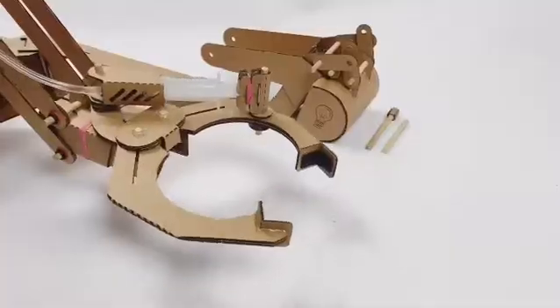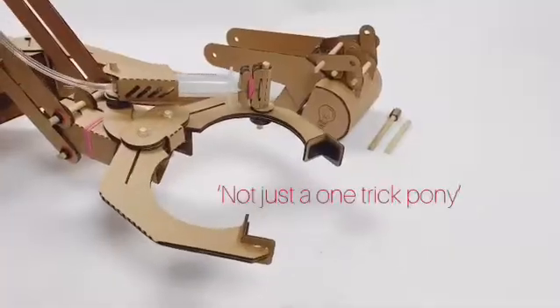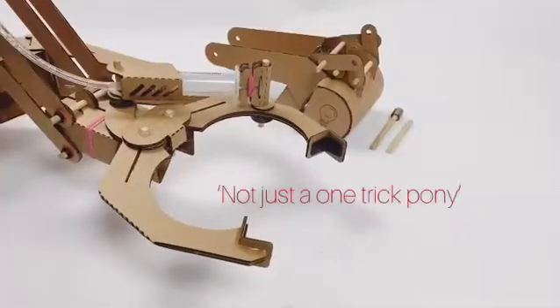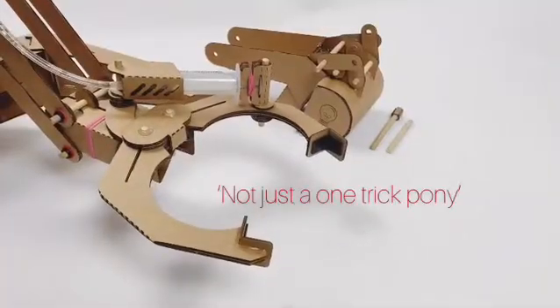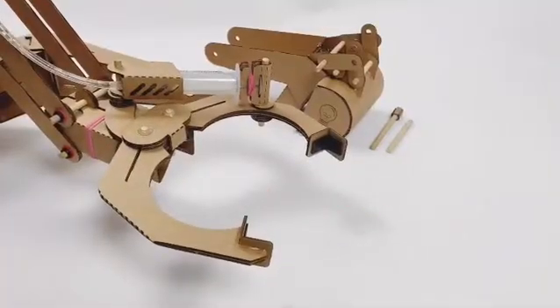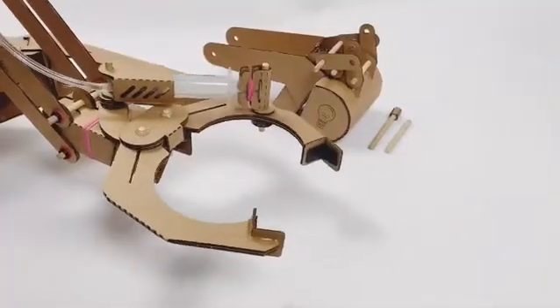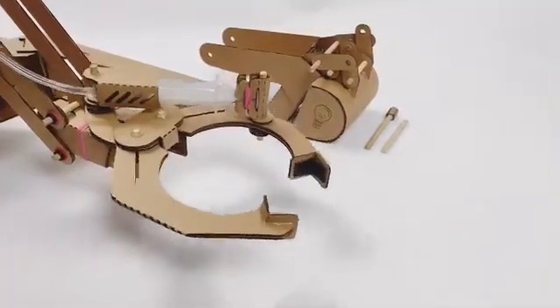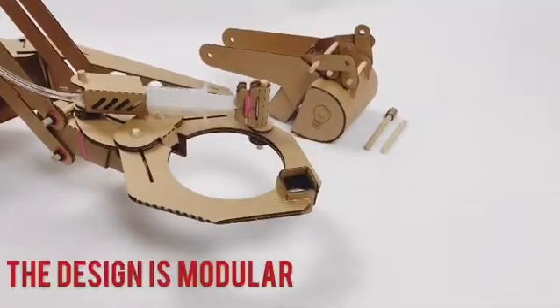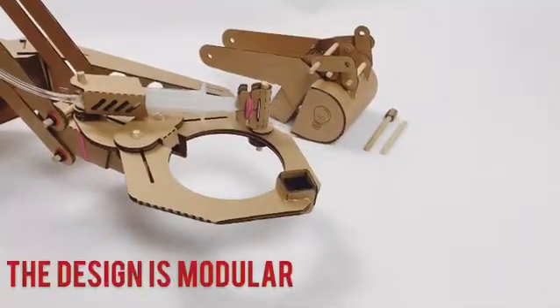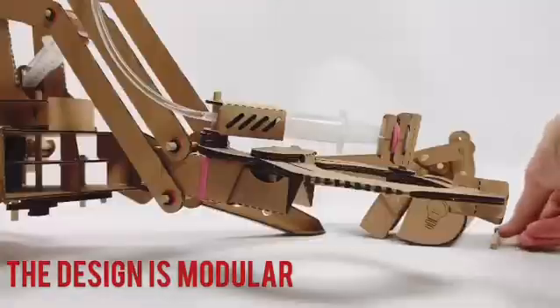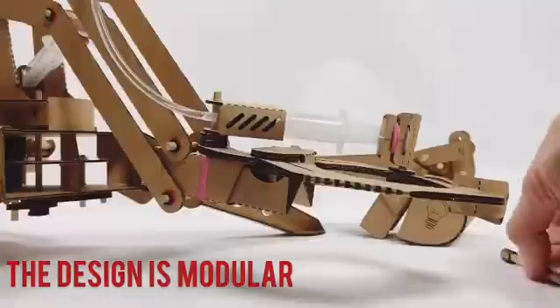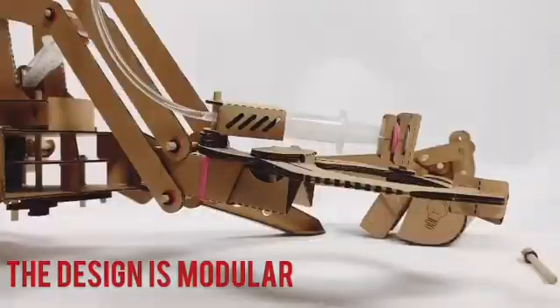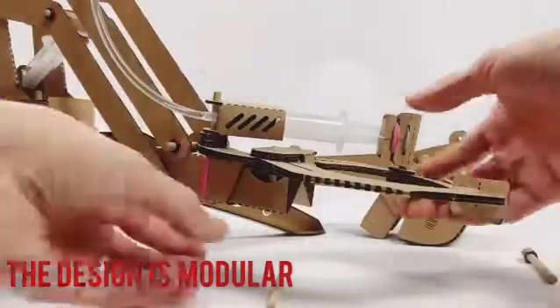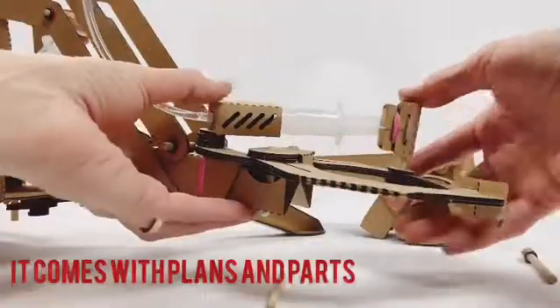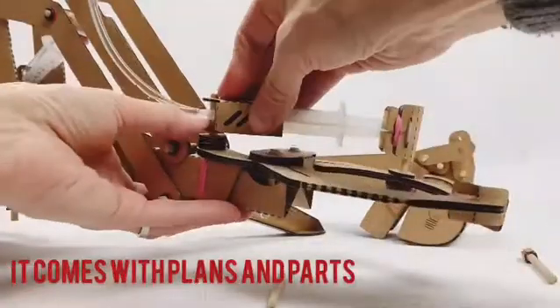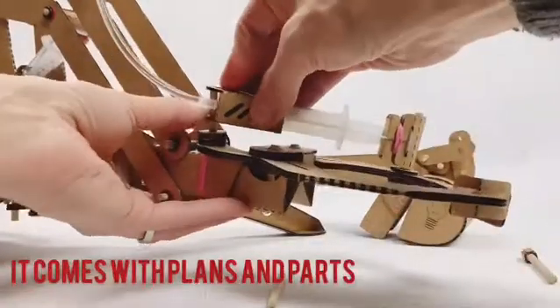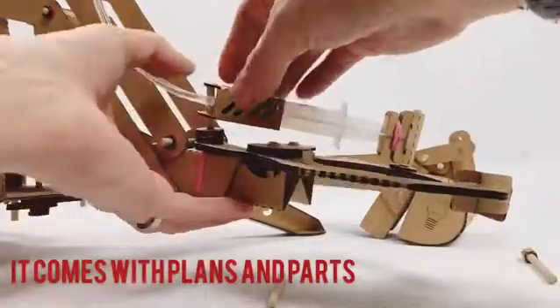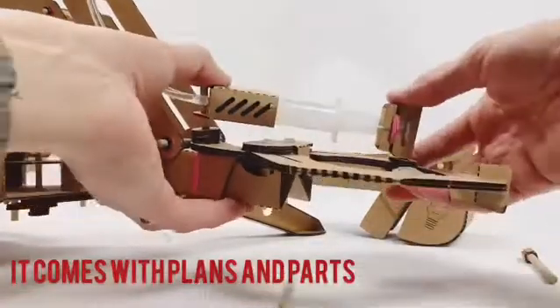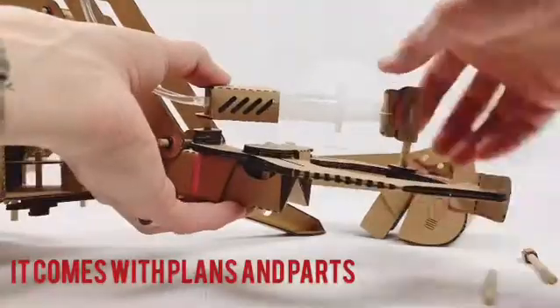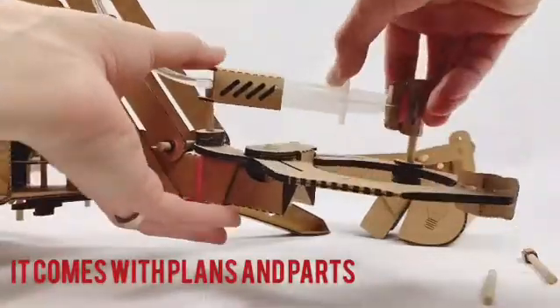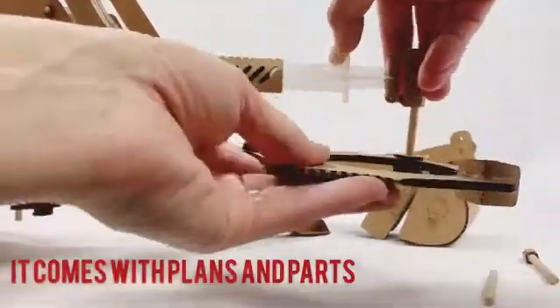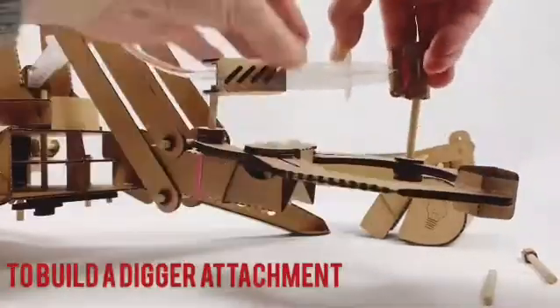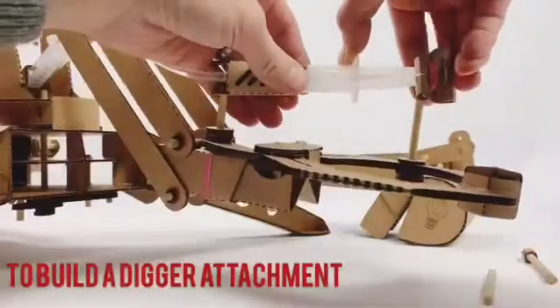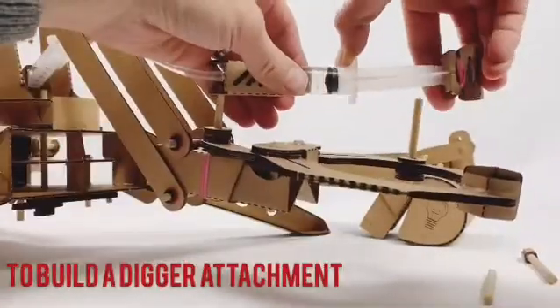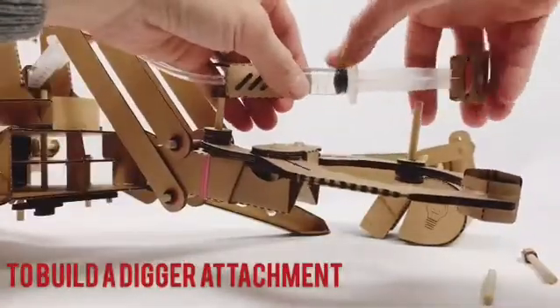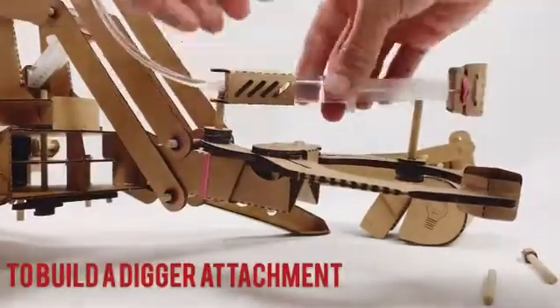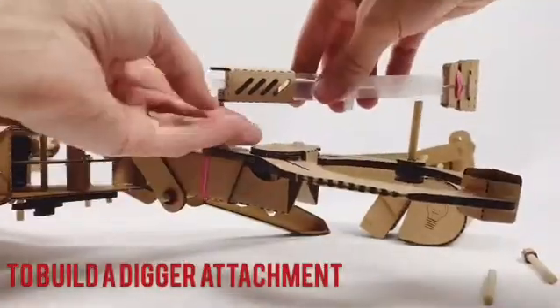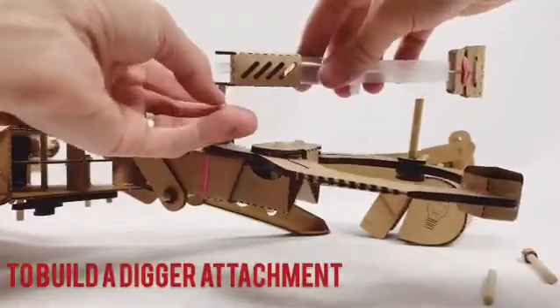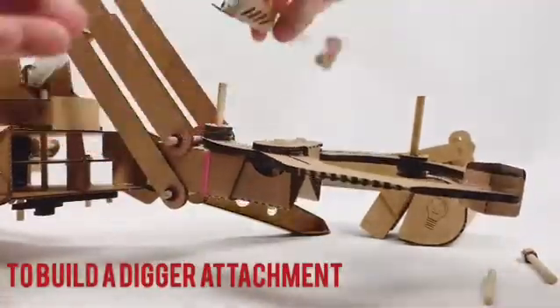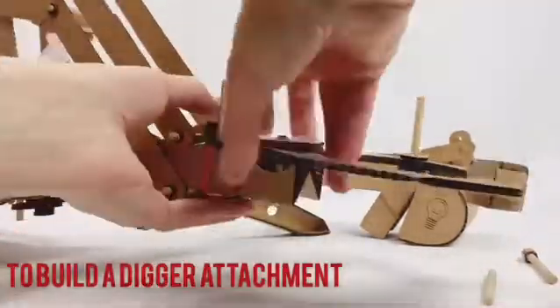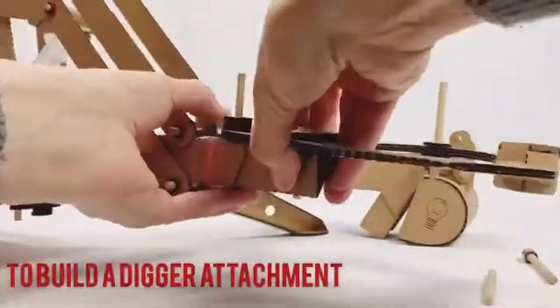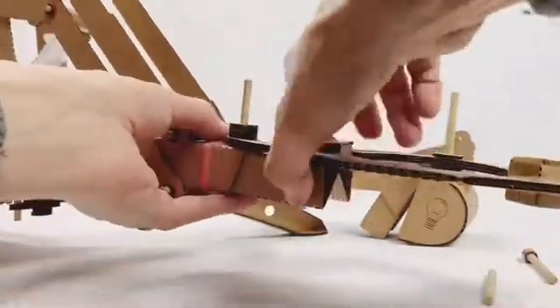Not just a one-trick pony, the clever design is modular. It comes with plans, parts, and instructions to help you make your own digger attachment.